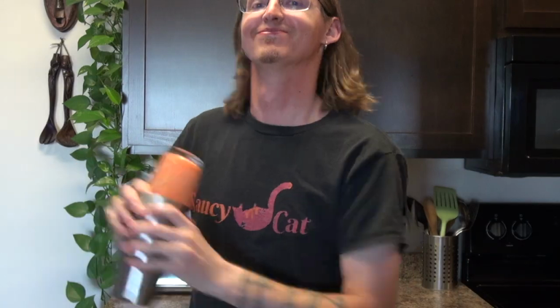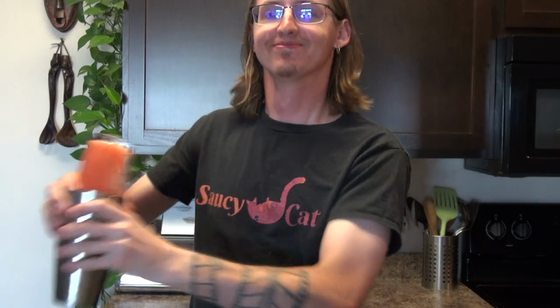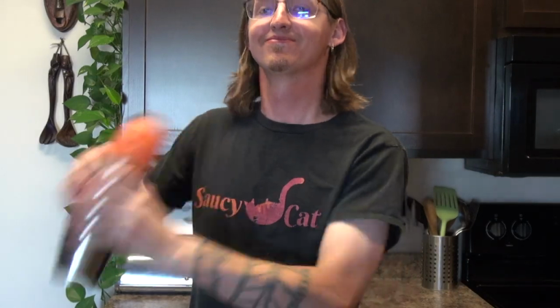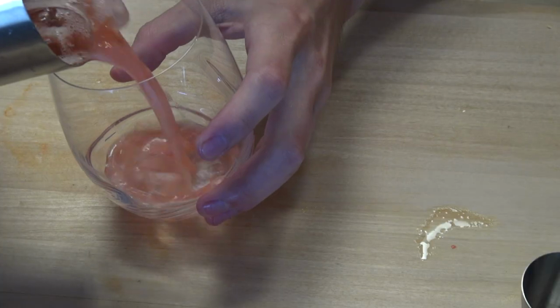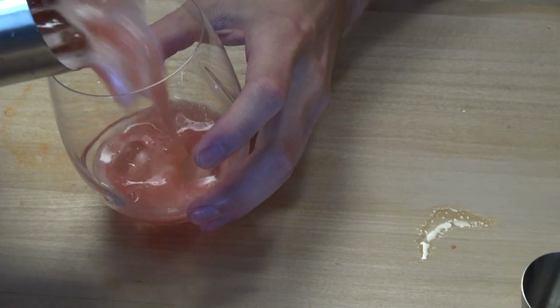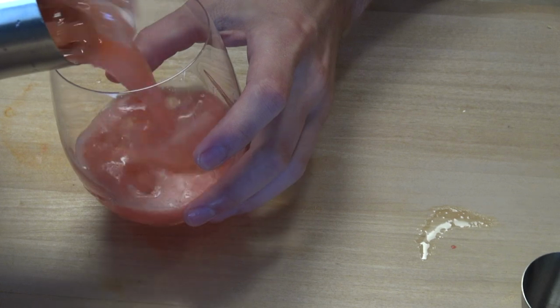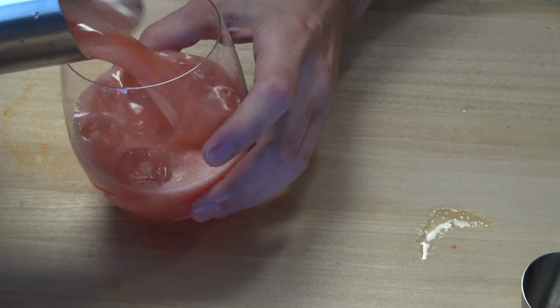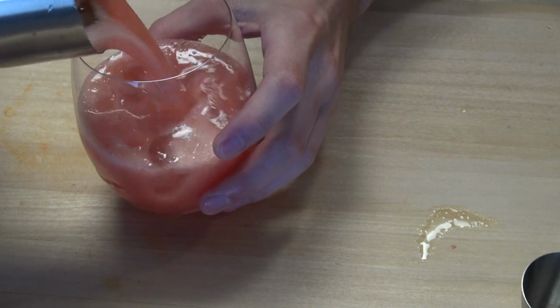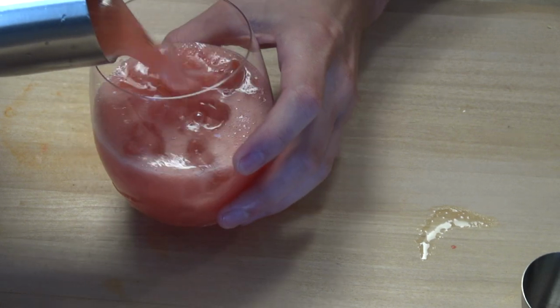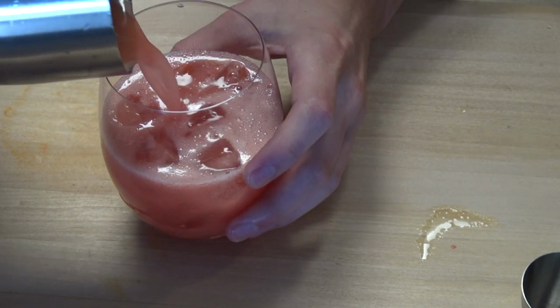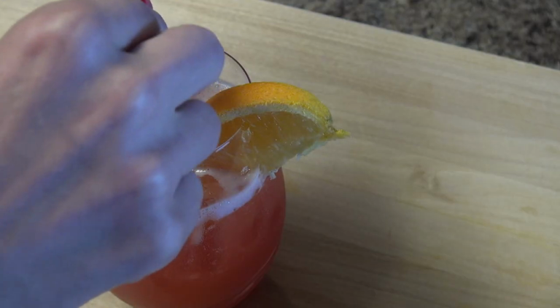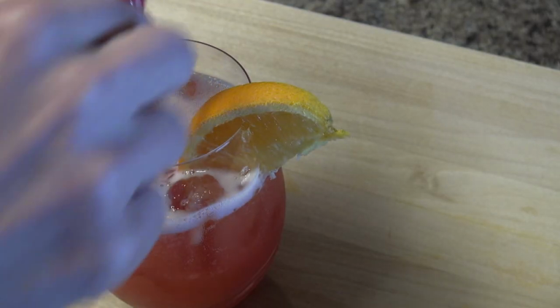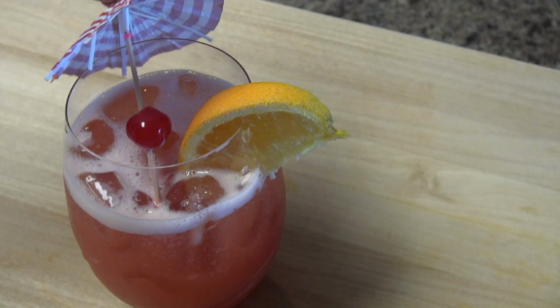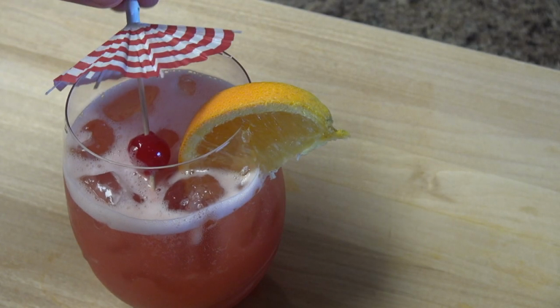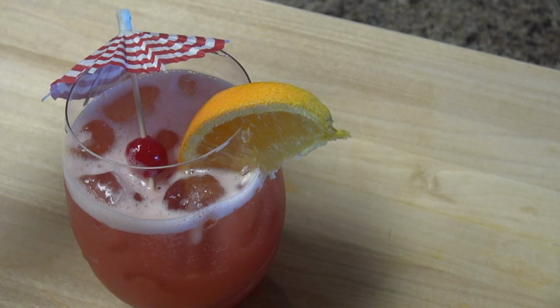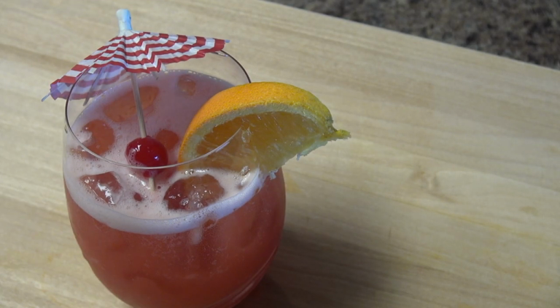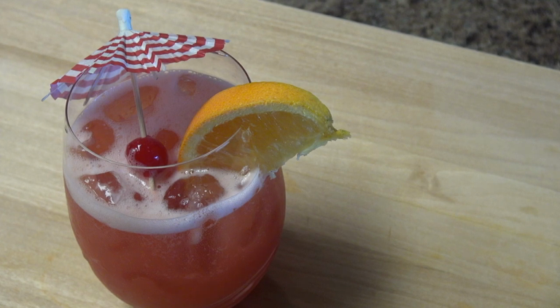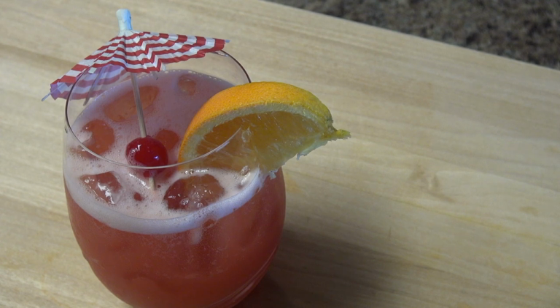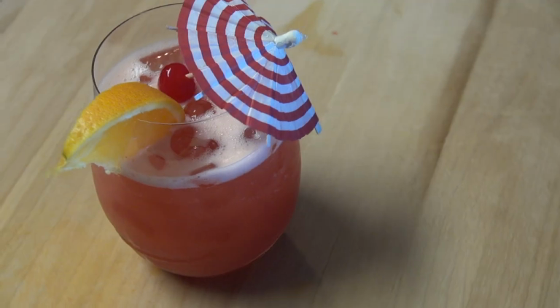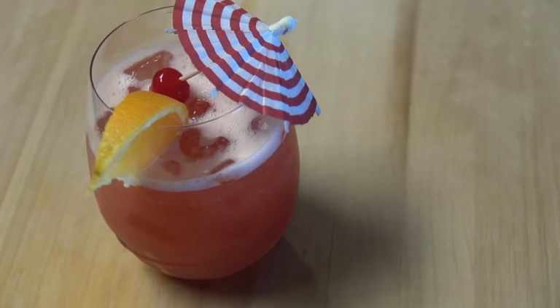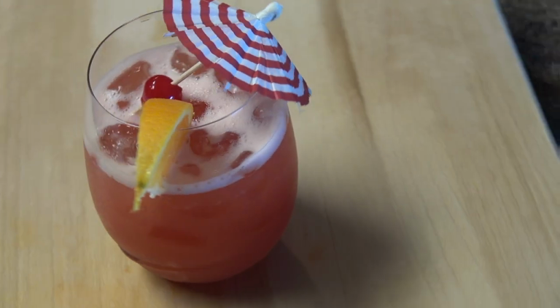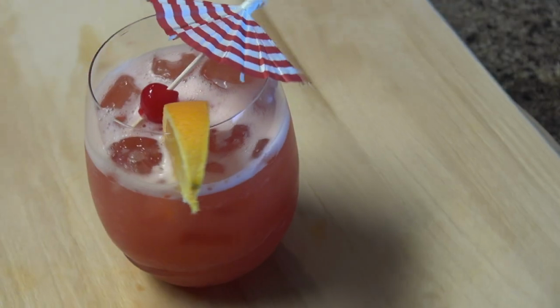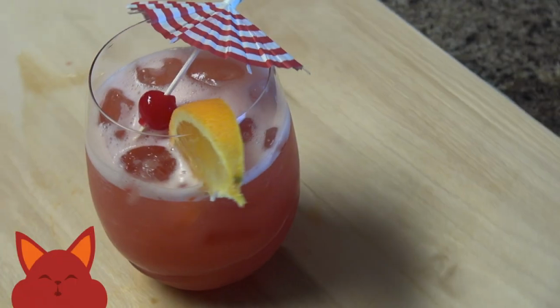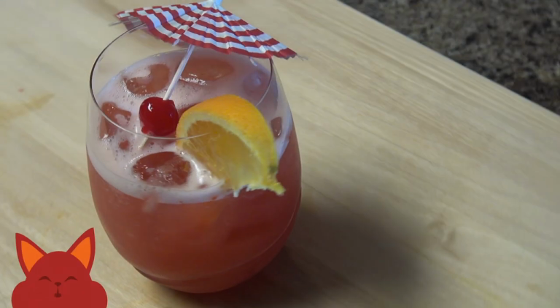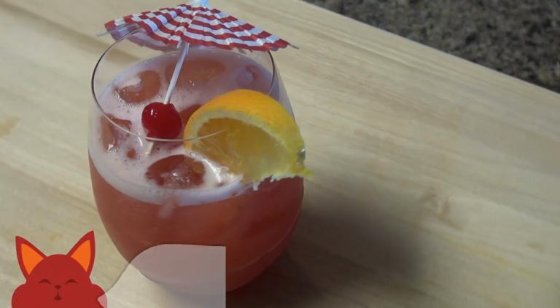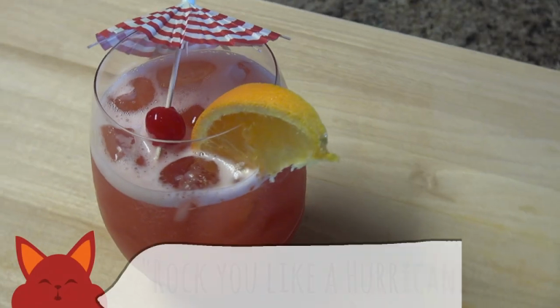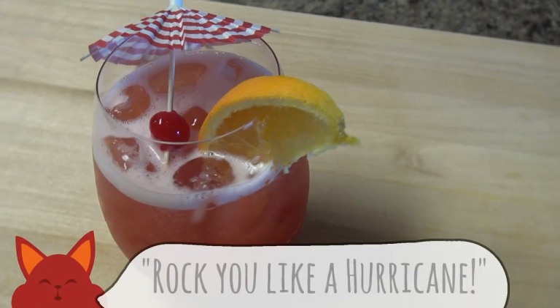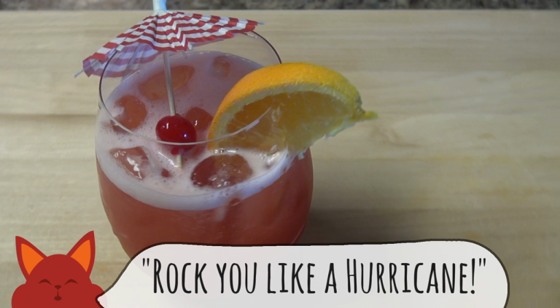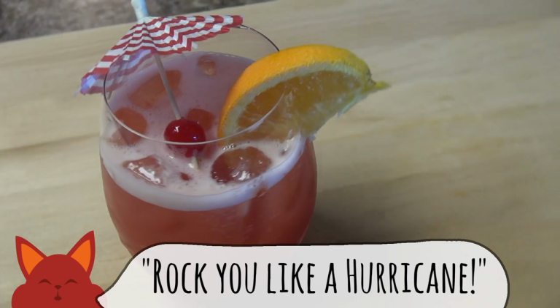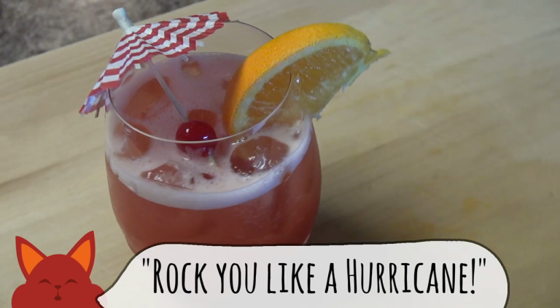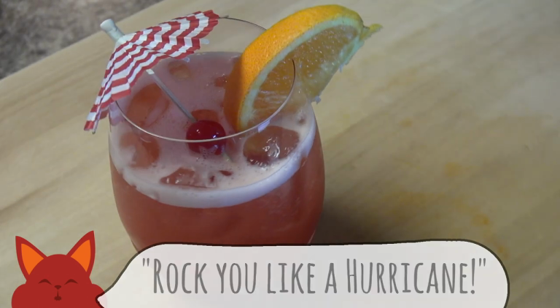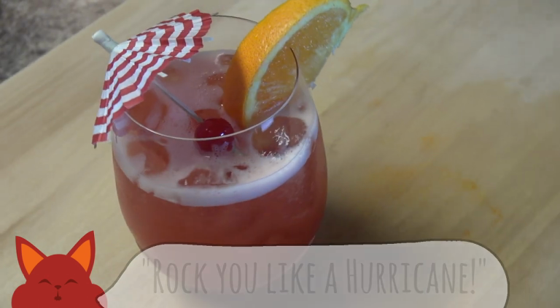Give that a good shake and preferably serve in a hurricane glass, but I couldn't find one. Garnish with a cherry, orange, and of course, a tiny umbrella. The hurricane is a delicious, fruit-punchy kind of drink. This one's dangerous because it's so good, you might forget there's liquor in it.